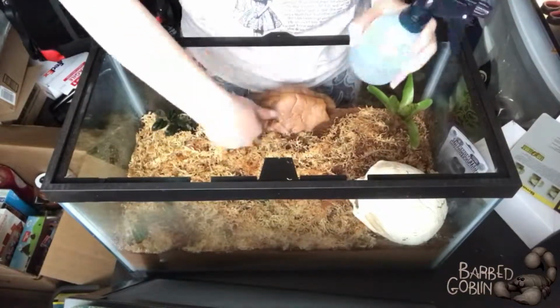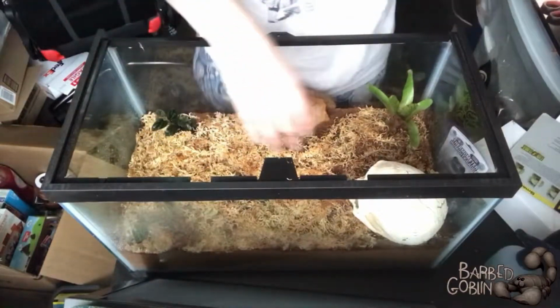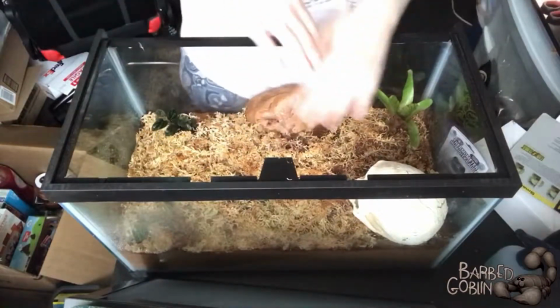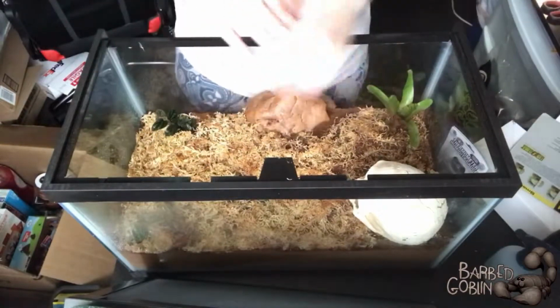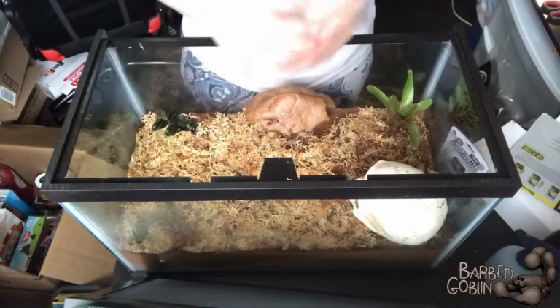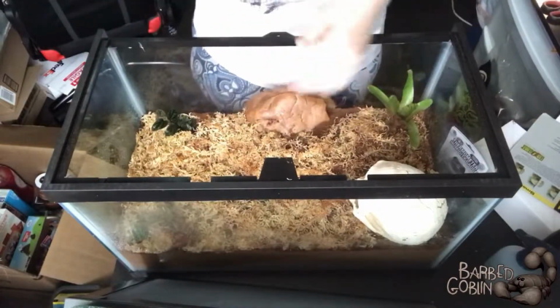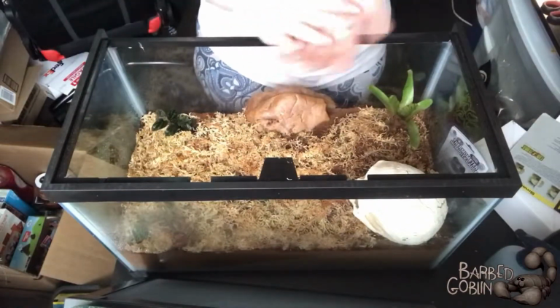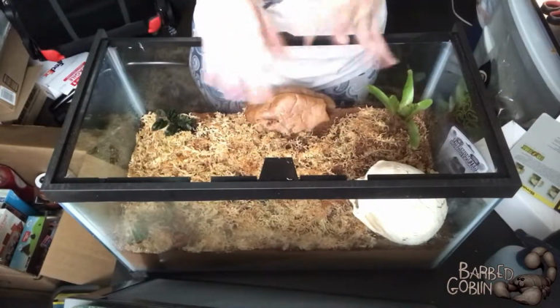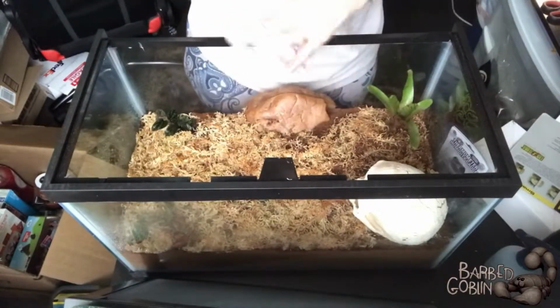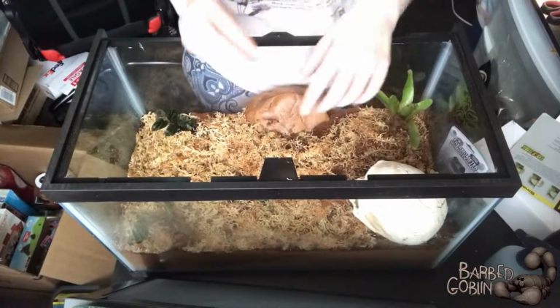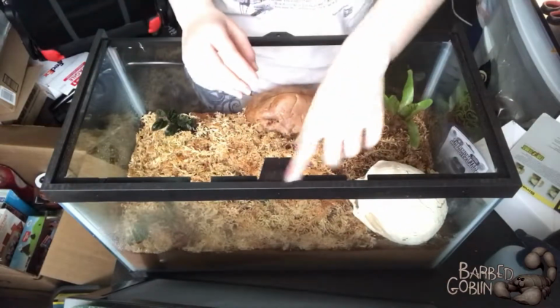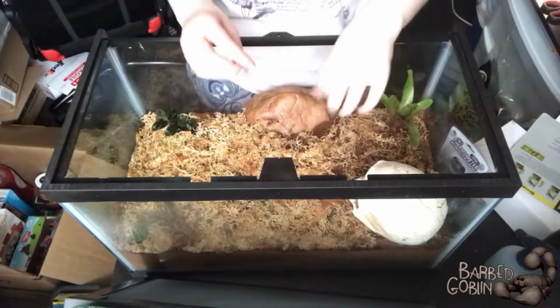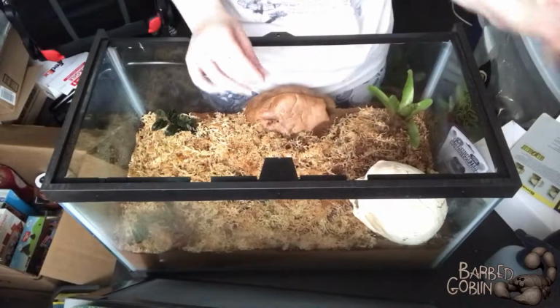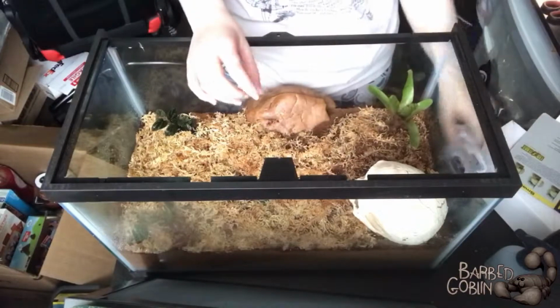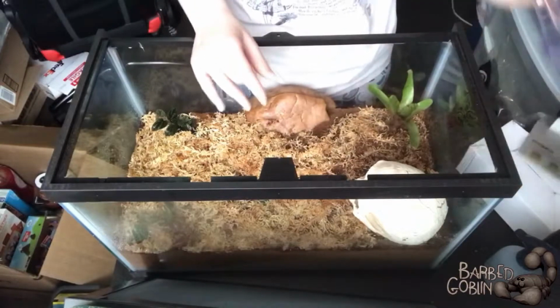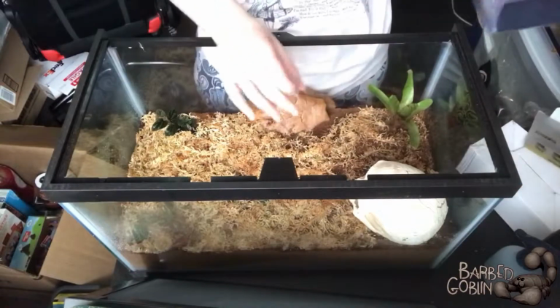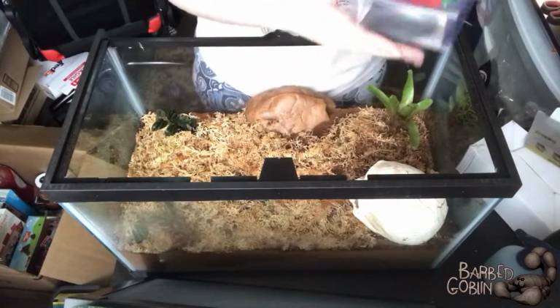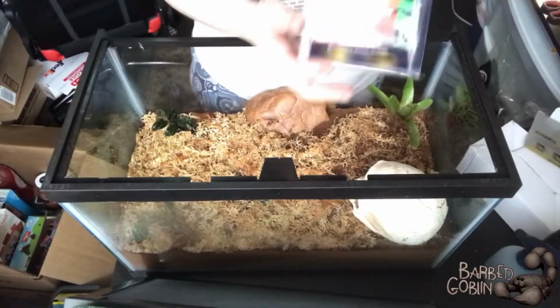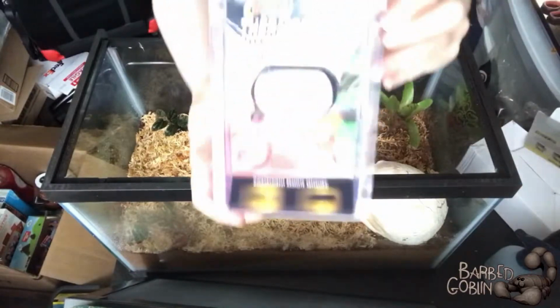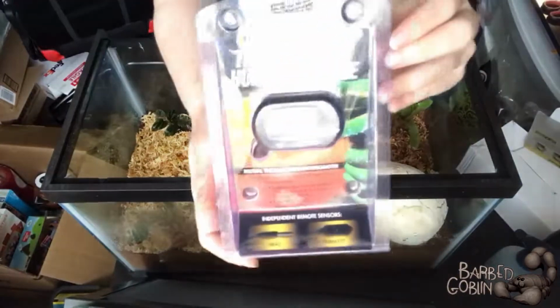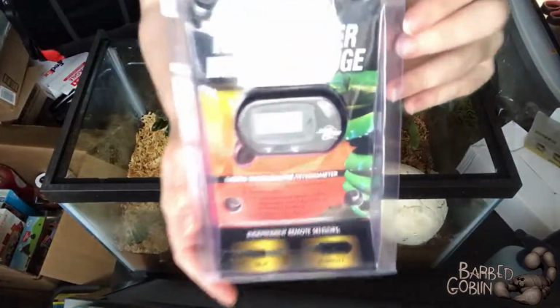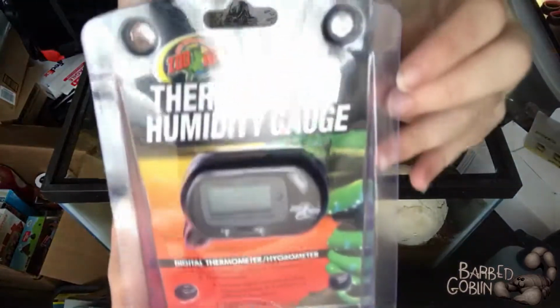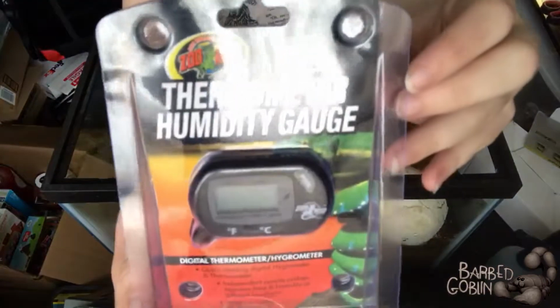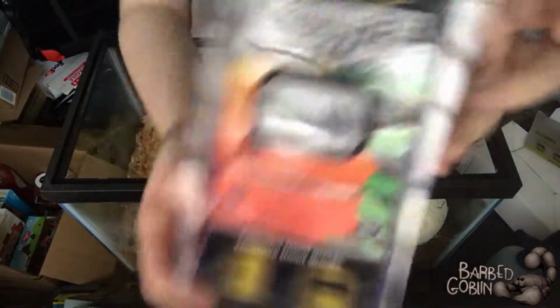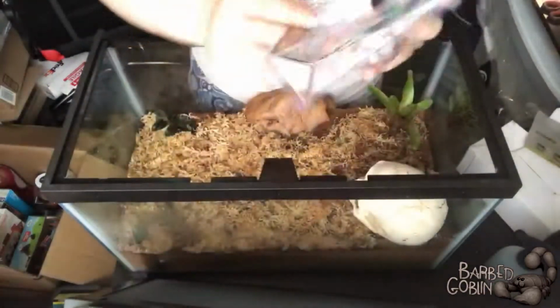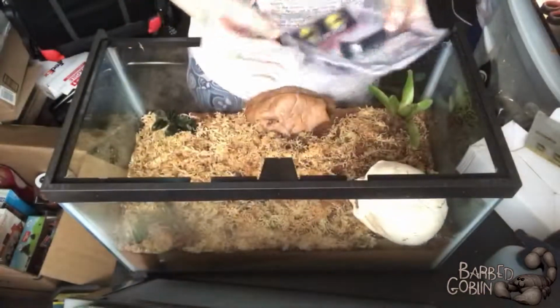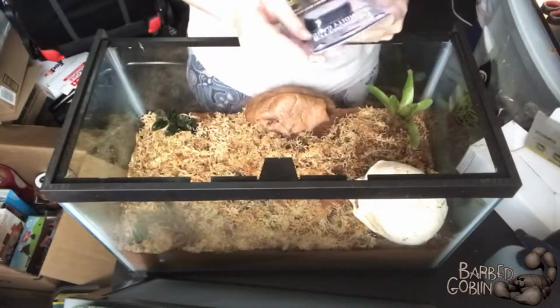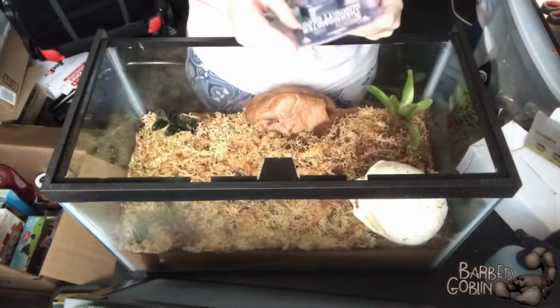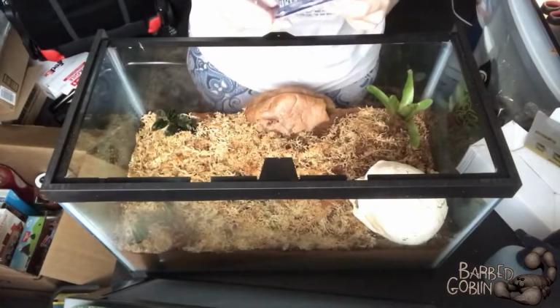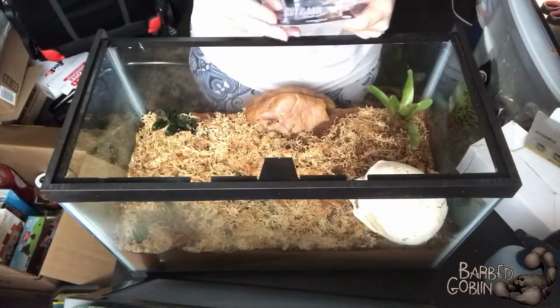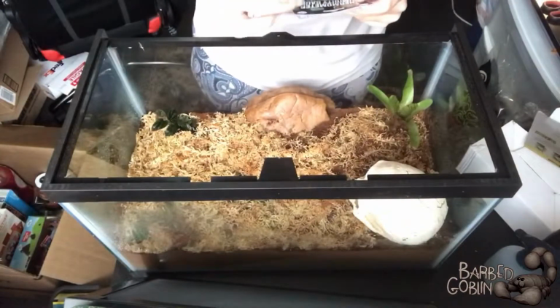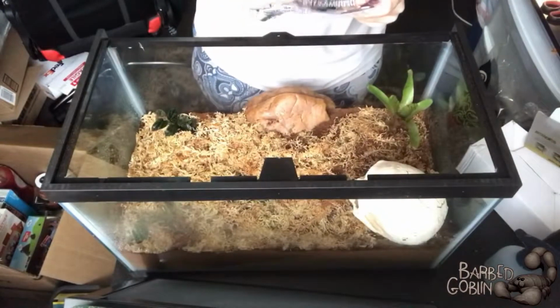We're also going to get a thermometer and a hydrometer set up in there. It's a pretty cool thing — it tells you both the temperature inside and the humidity, which is going to be really important.